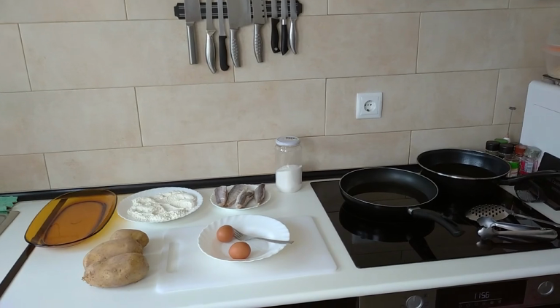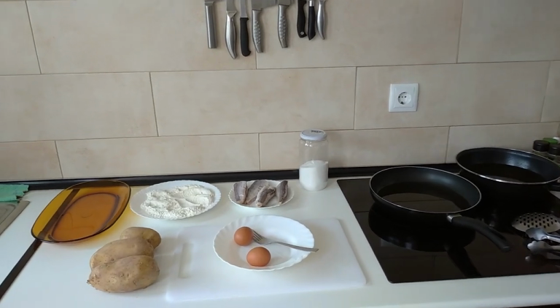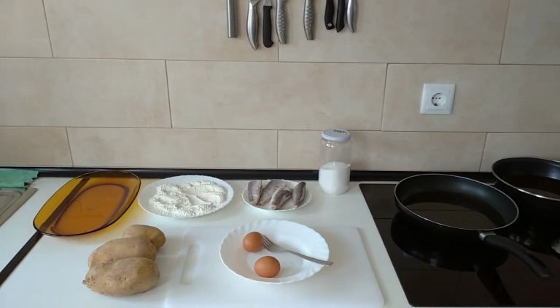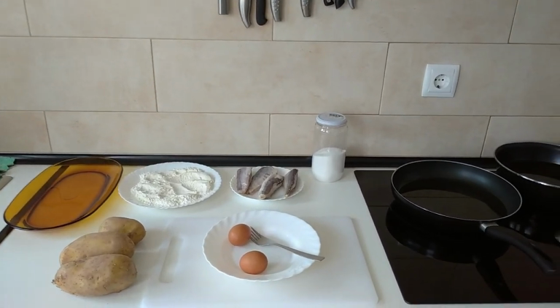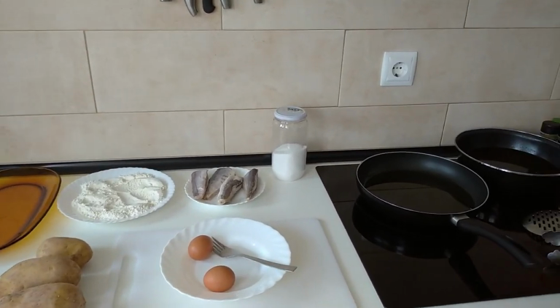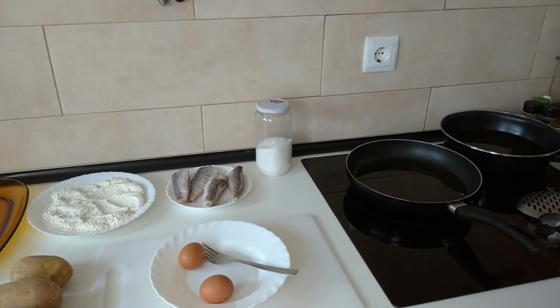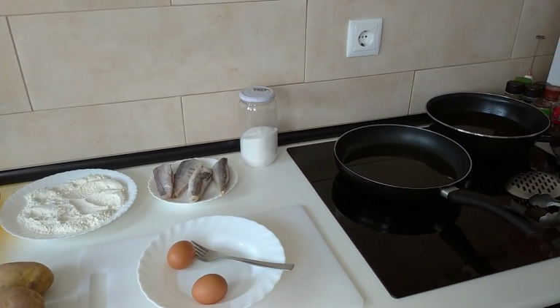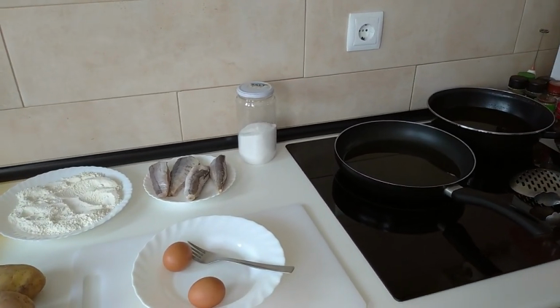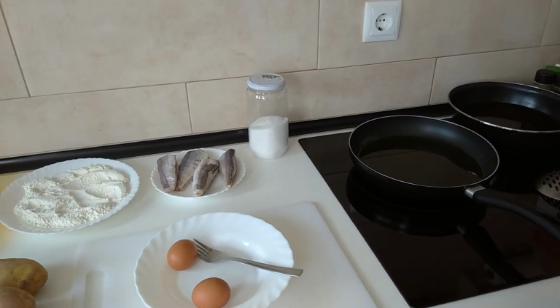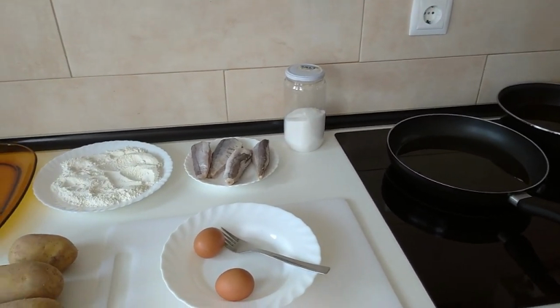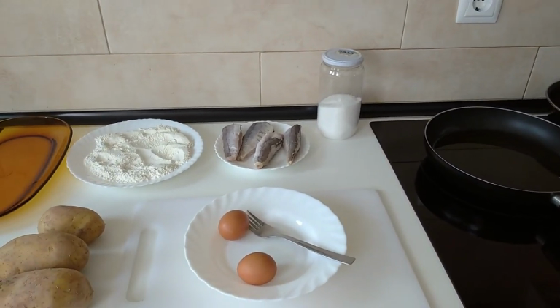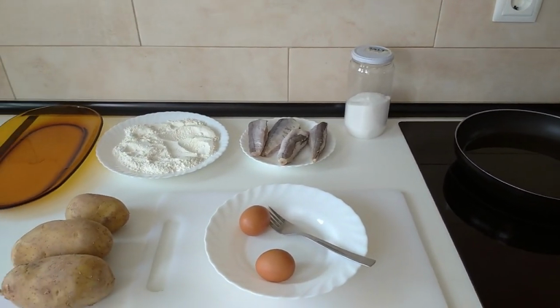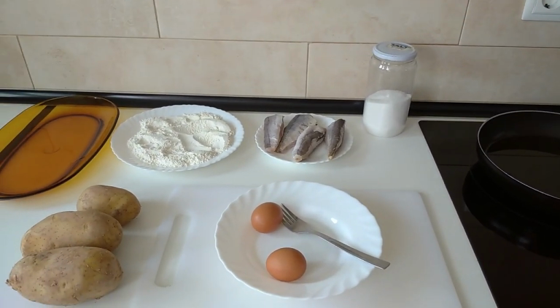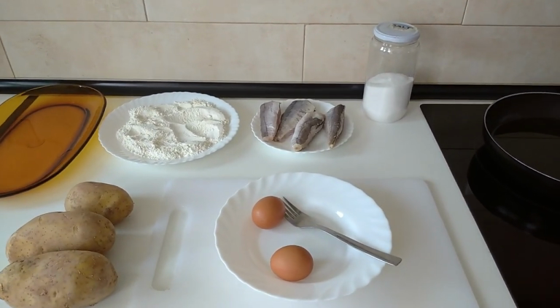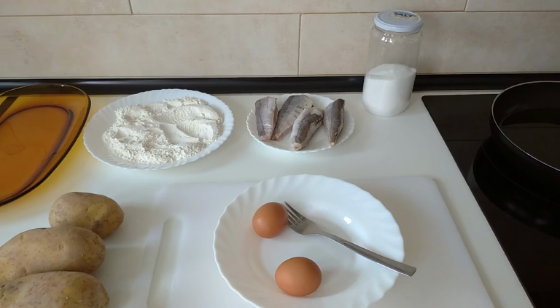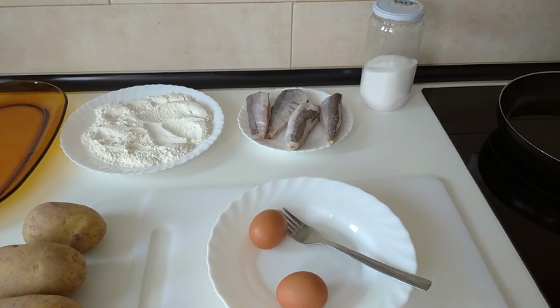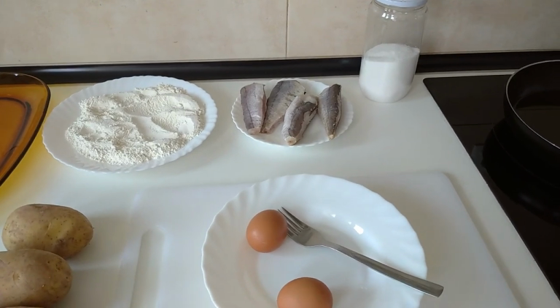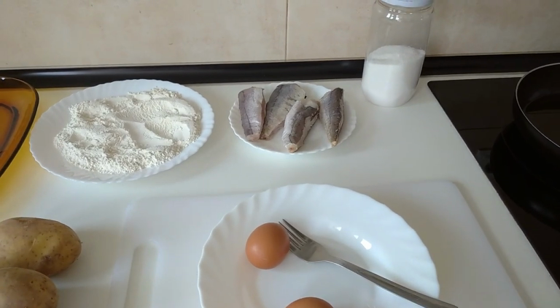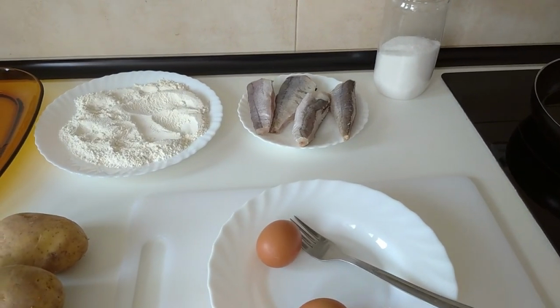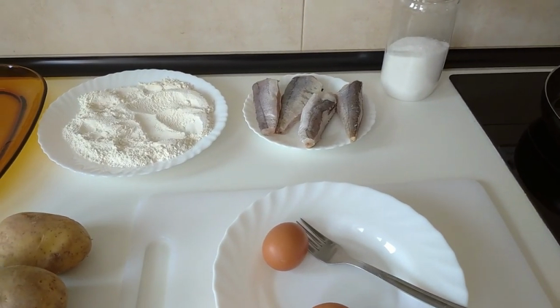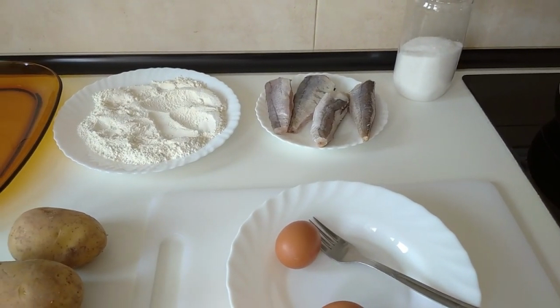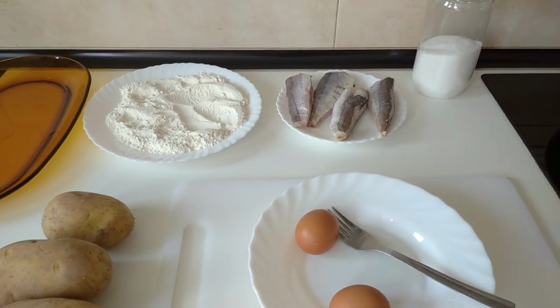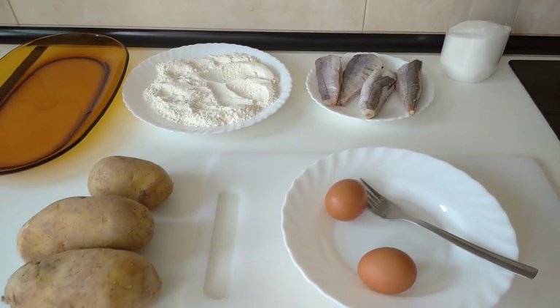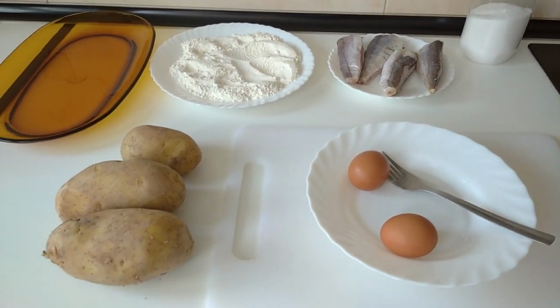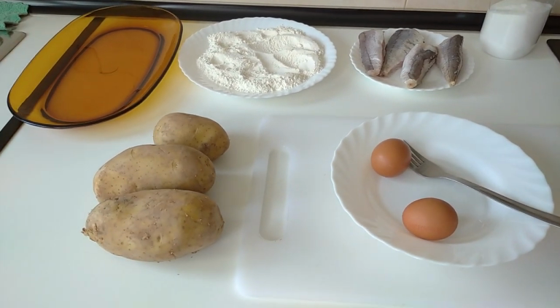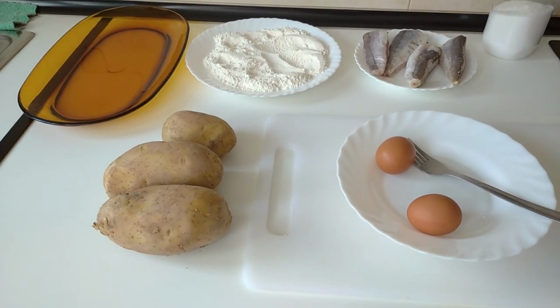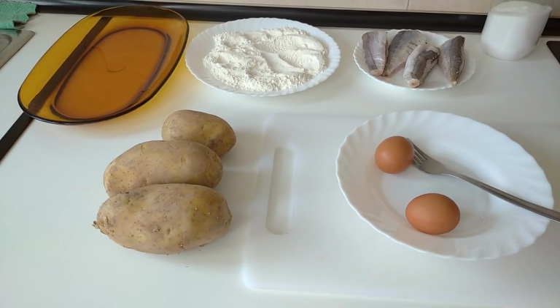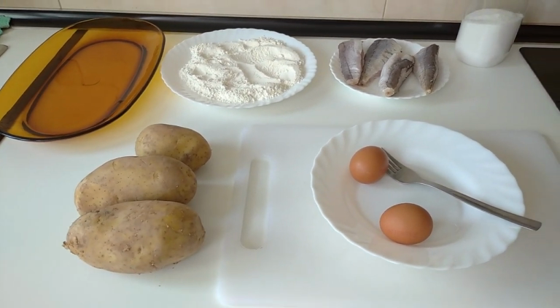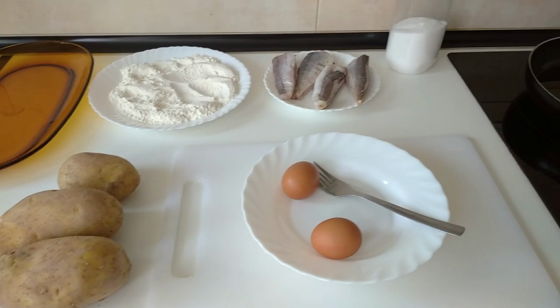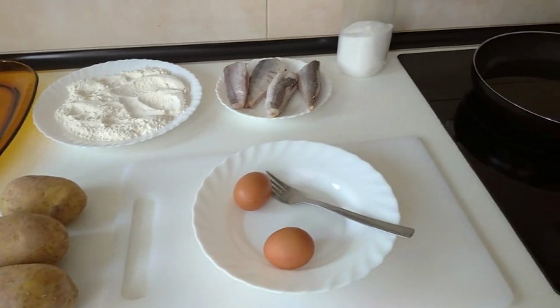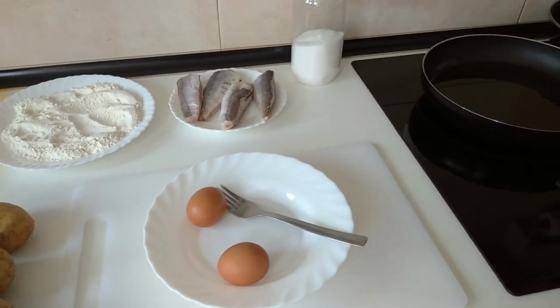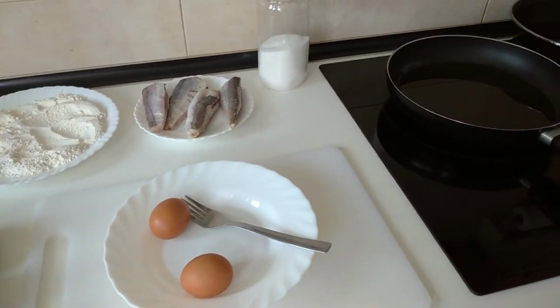Hello and welcome to Home Cooking Spain. Today for lunch I'm going to be cooking fried hake fish with fried potatoes. So let's begin.